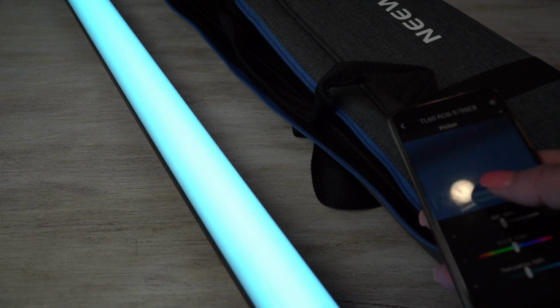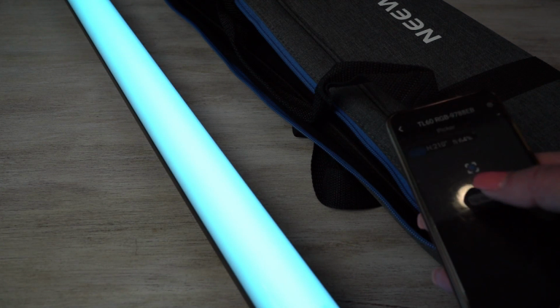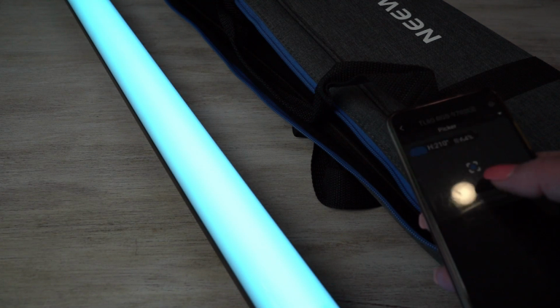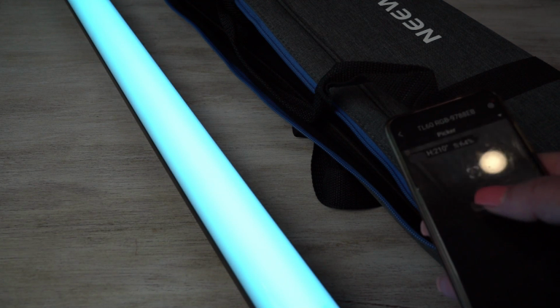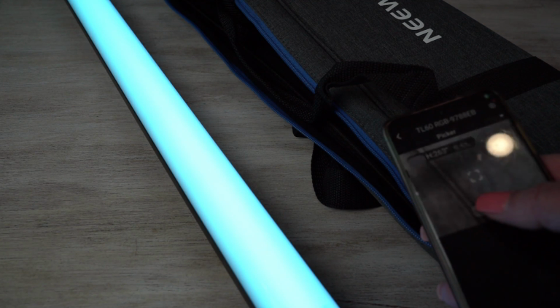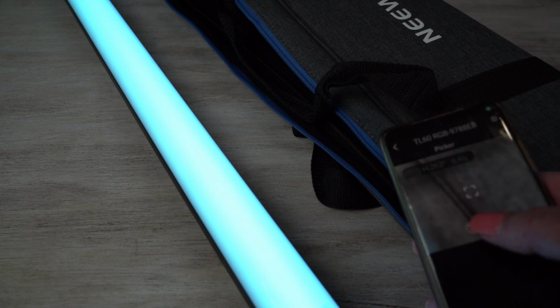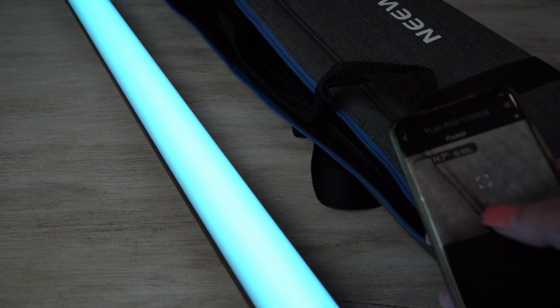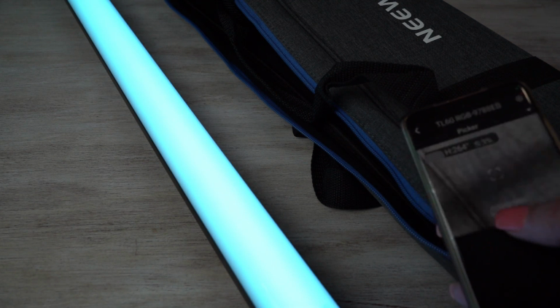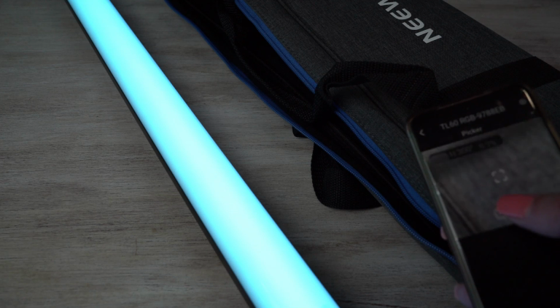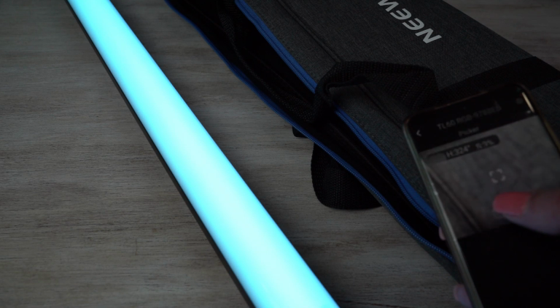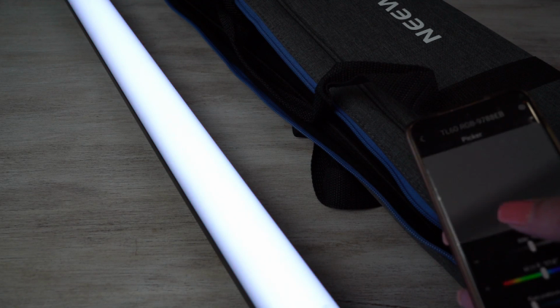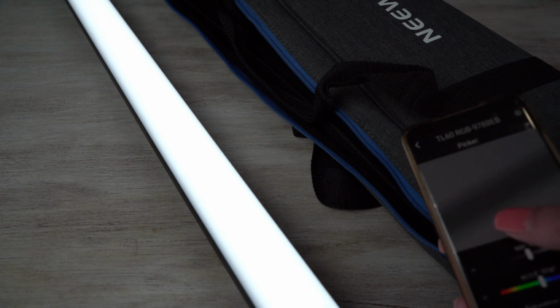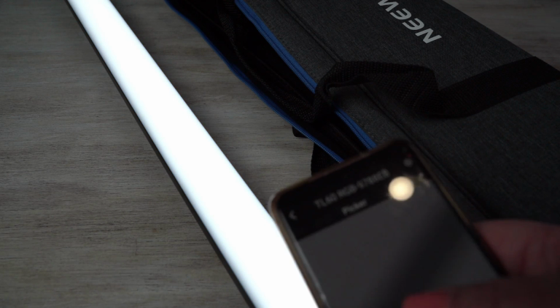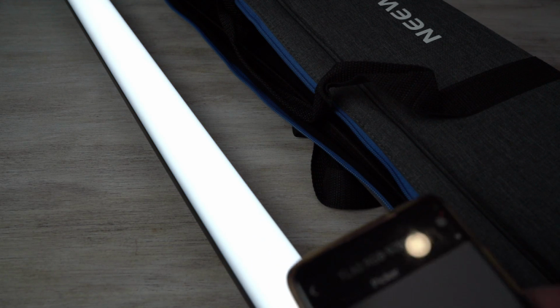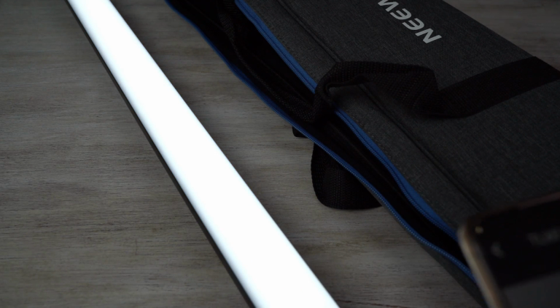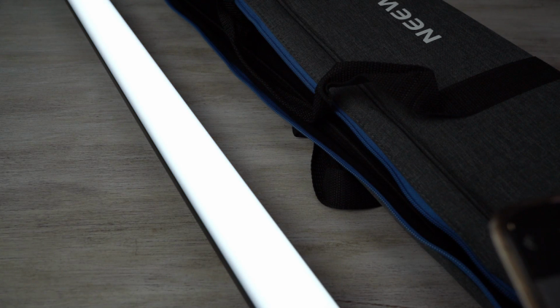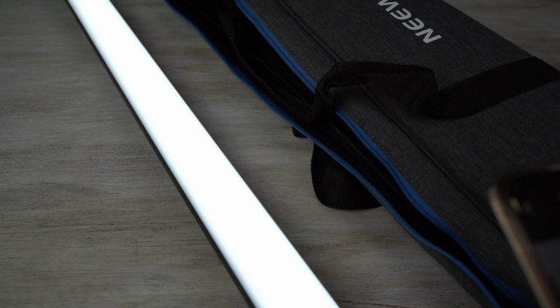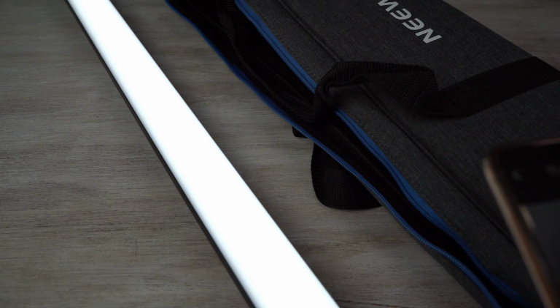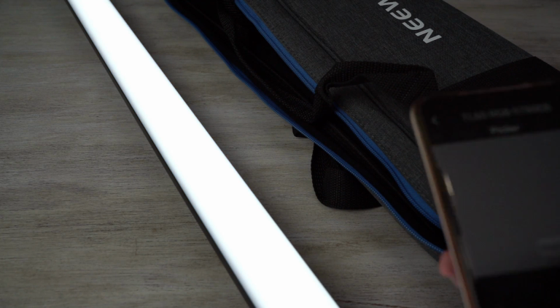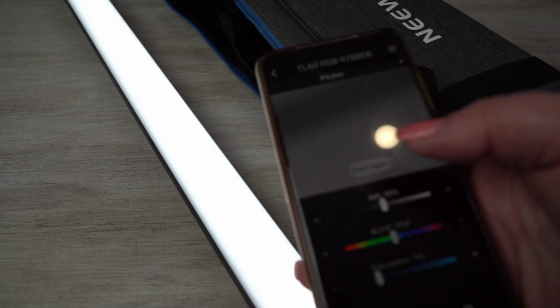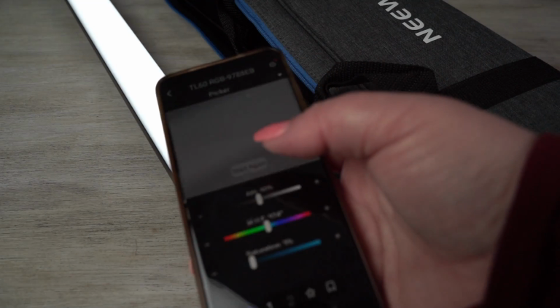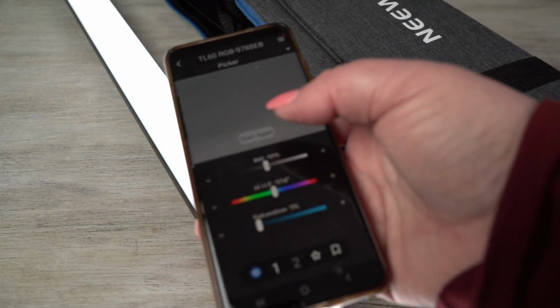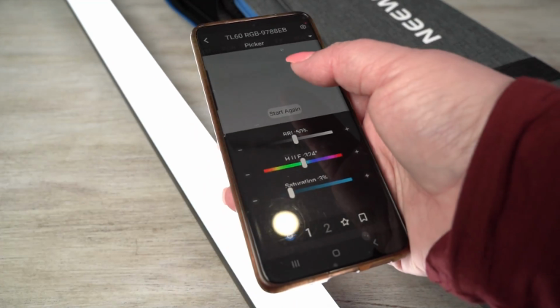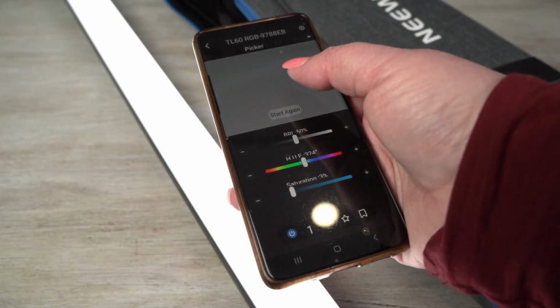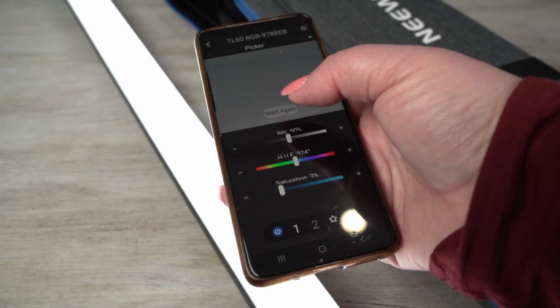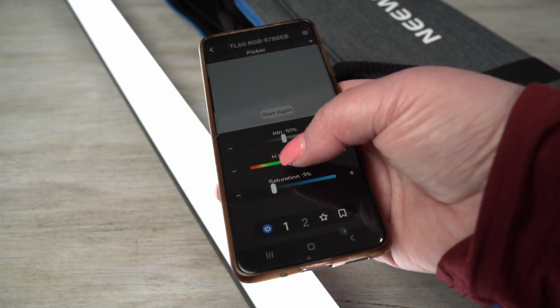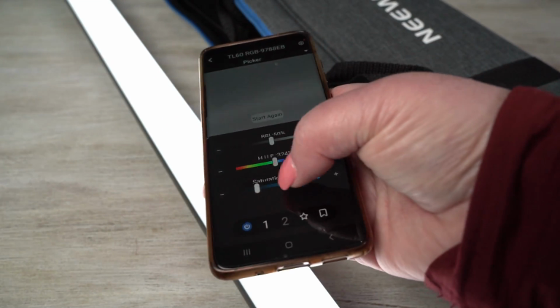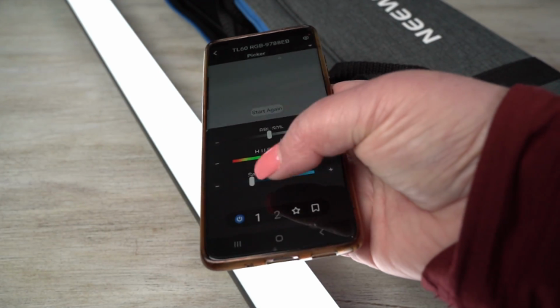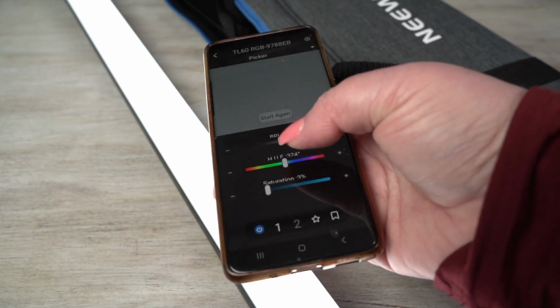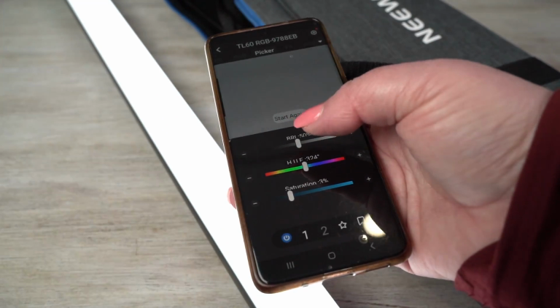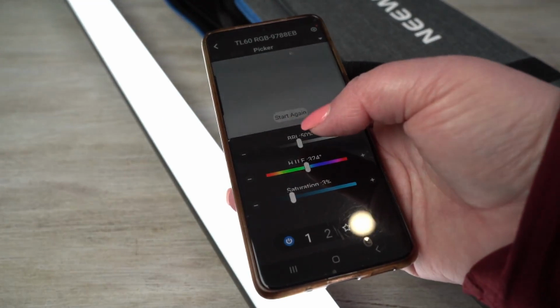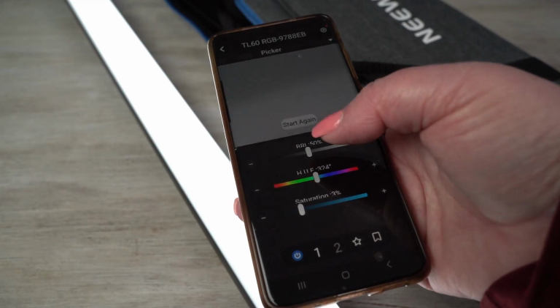If I want to go and pick the gray of the bag, then the light will sort of go to gray. So you can go to anything and pick a color, or you can run through here and pick the color as well.